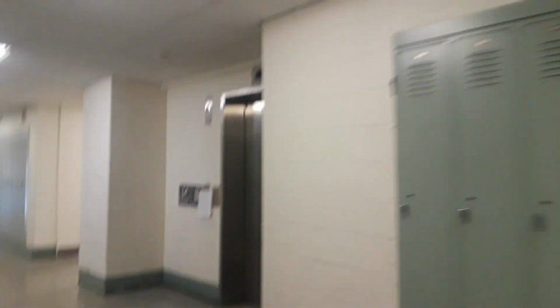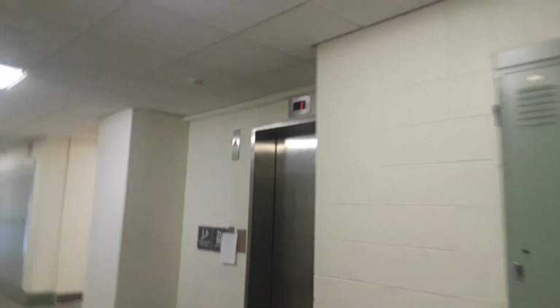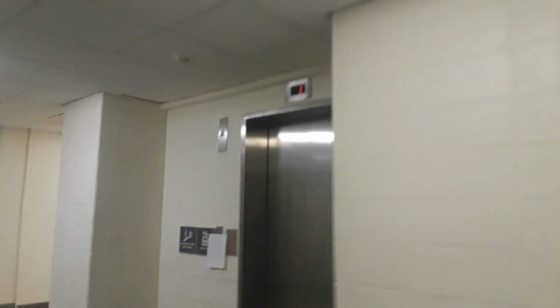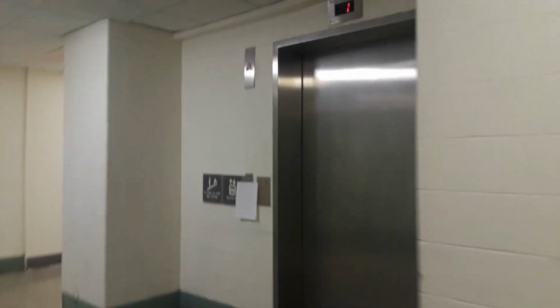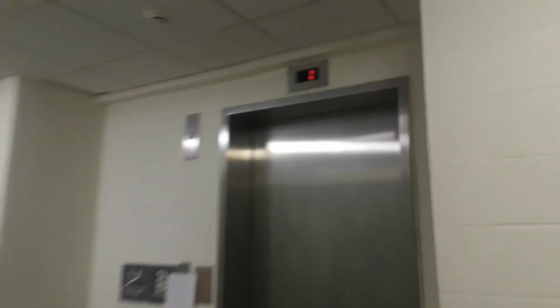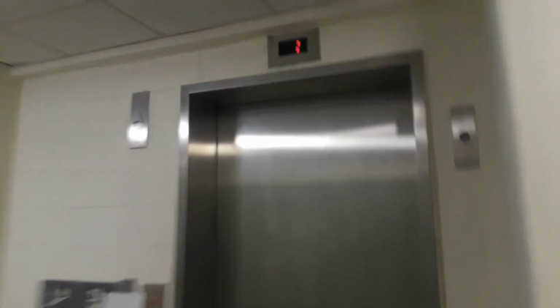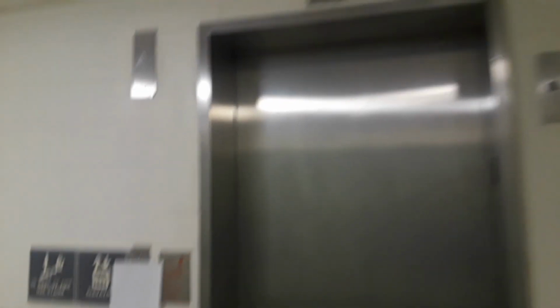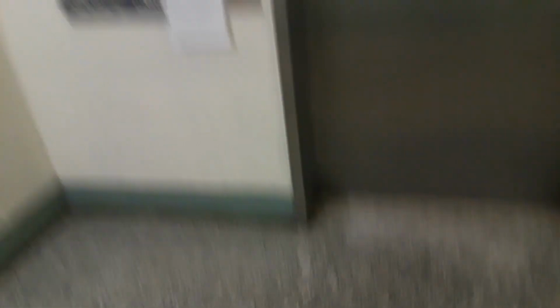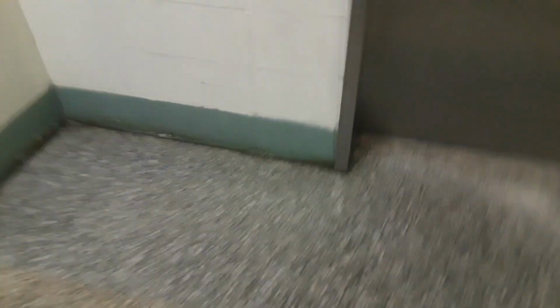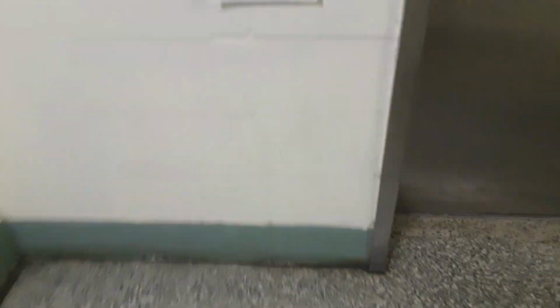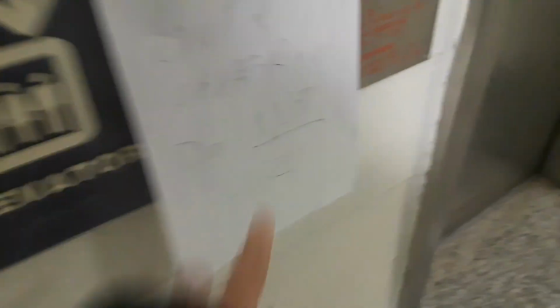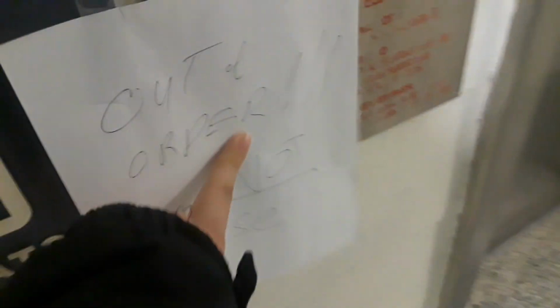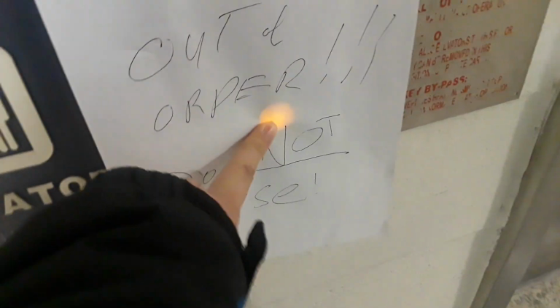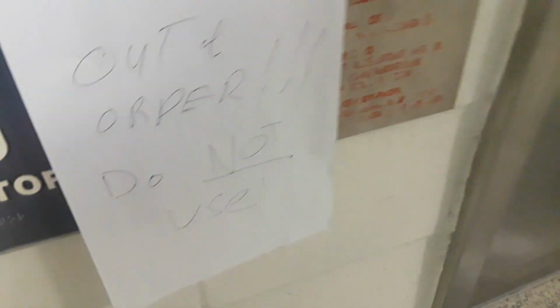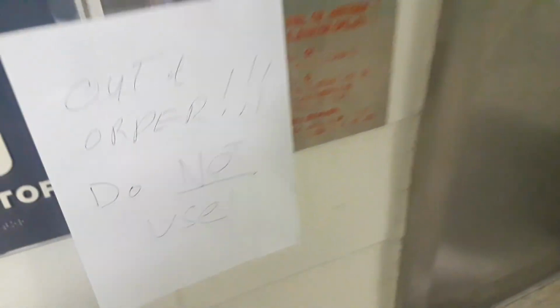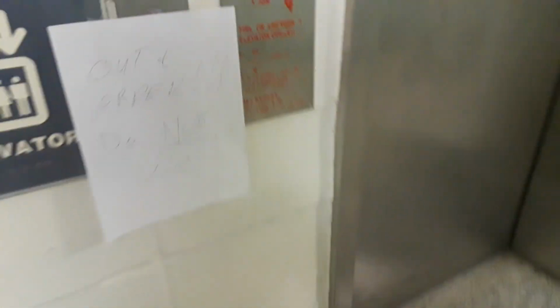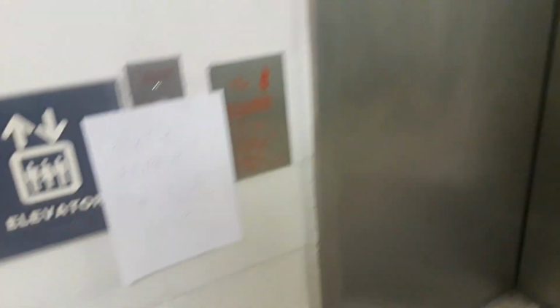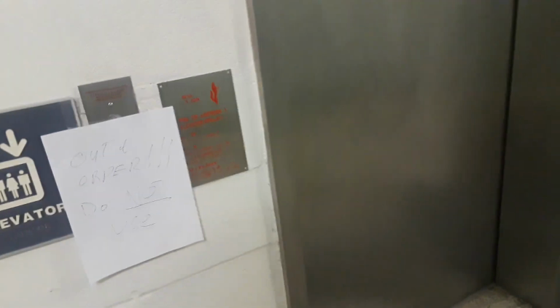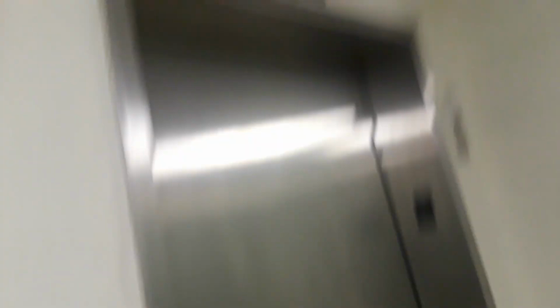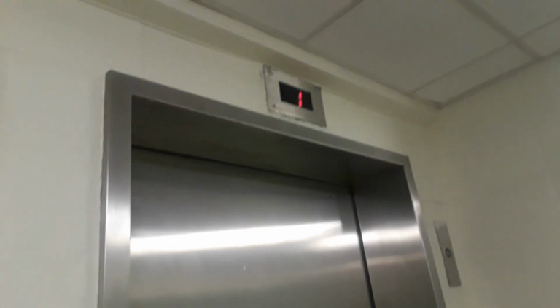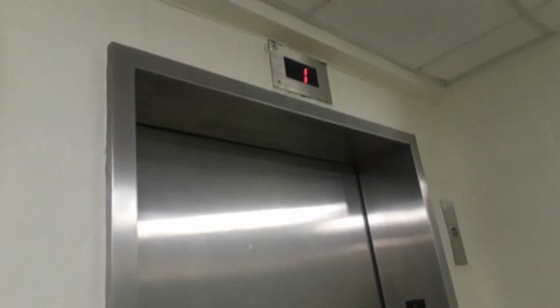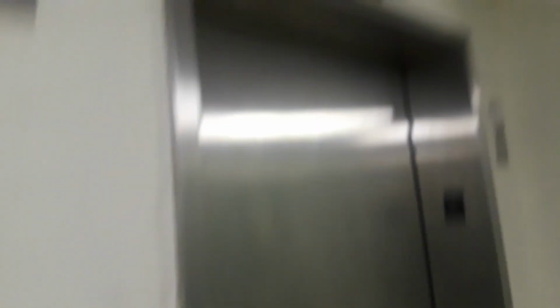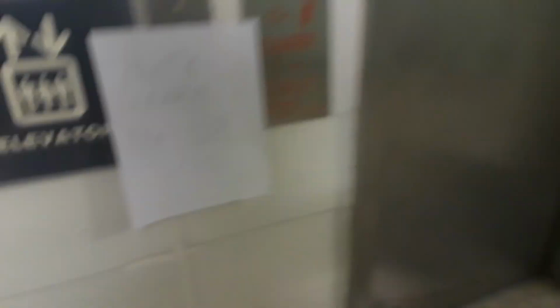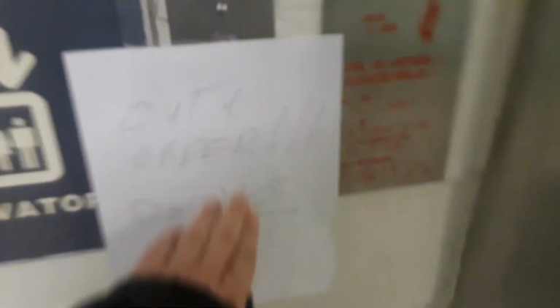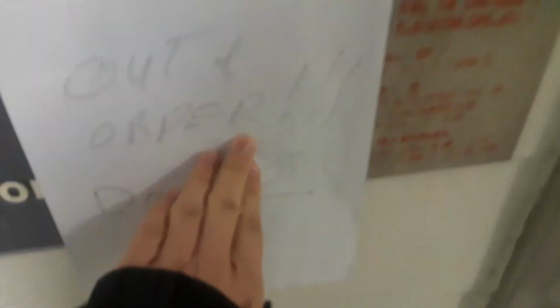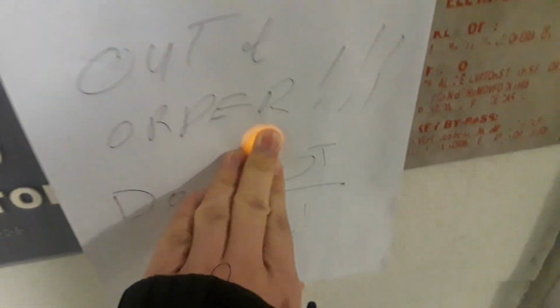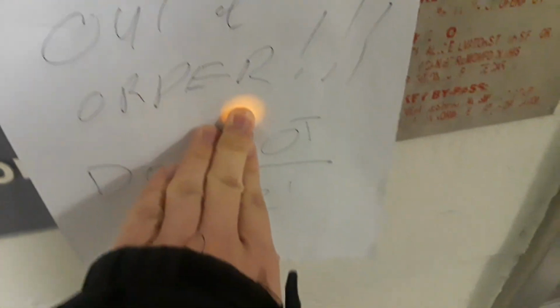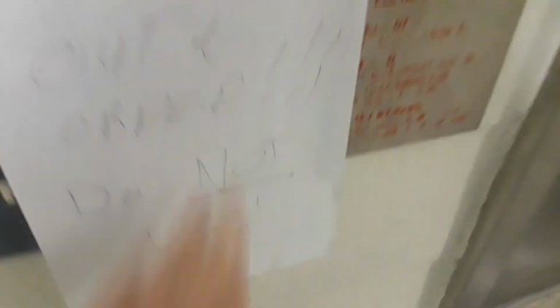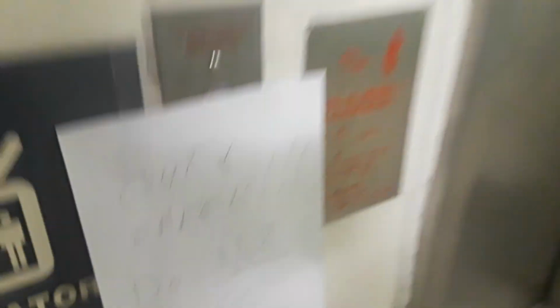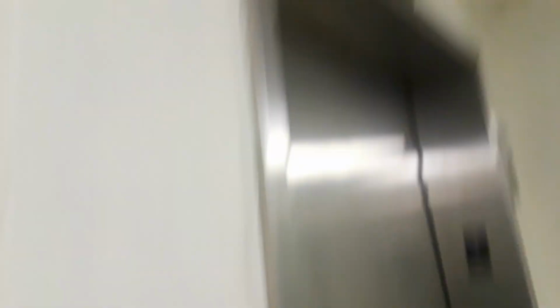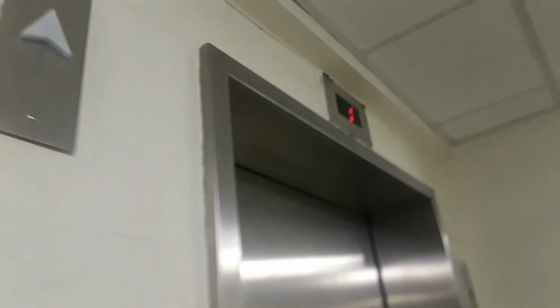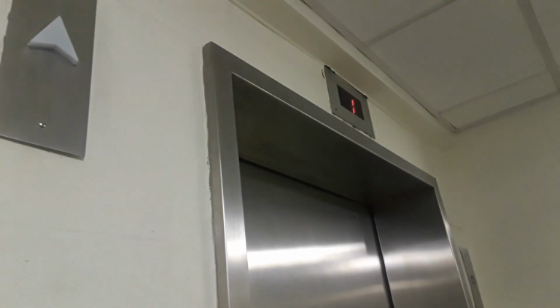Nope, I am not correct — it doesn't open. All right, there you go.